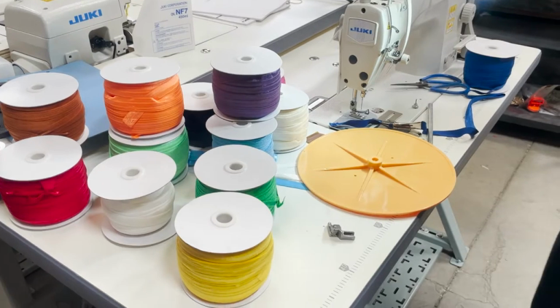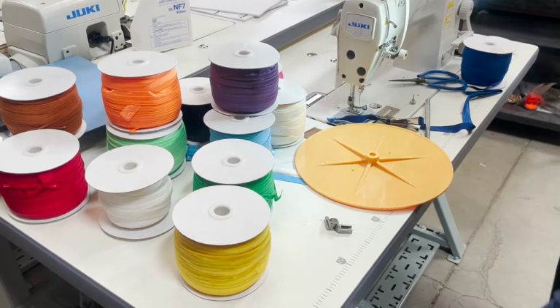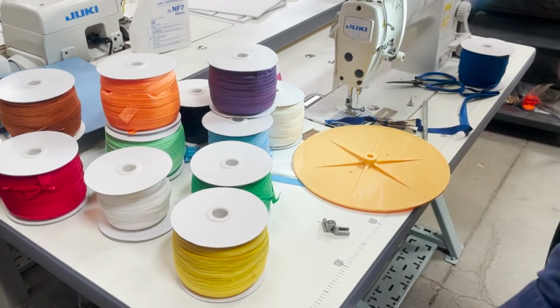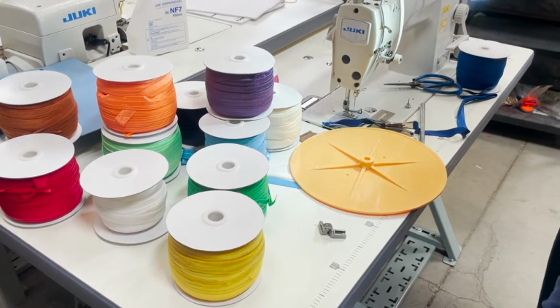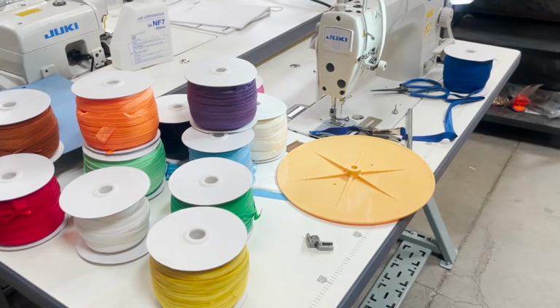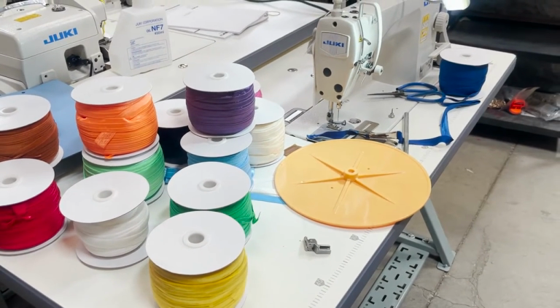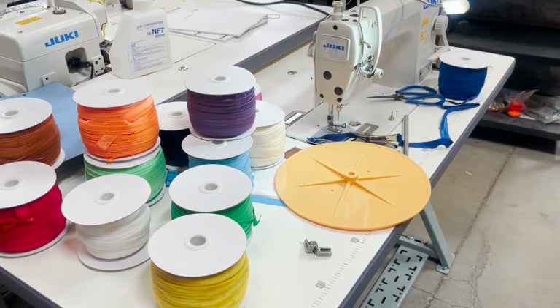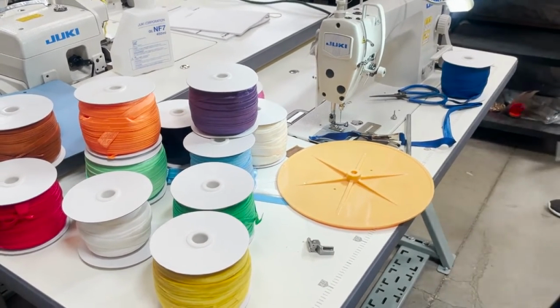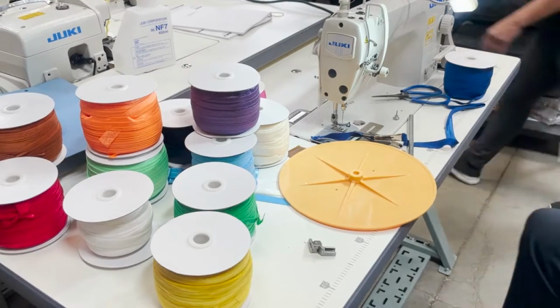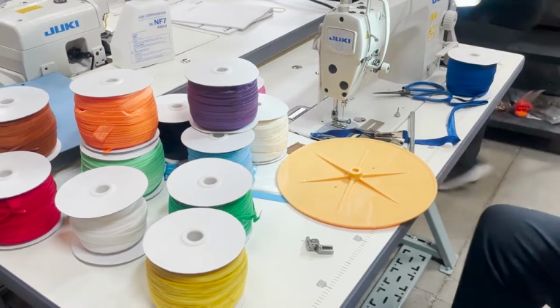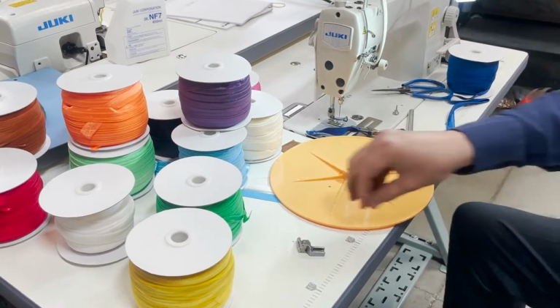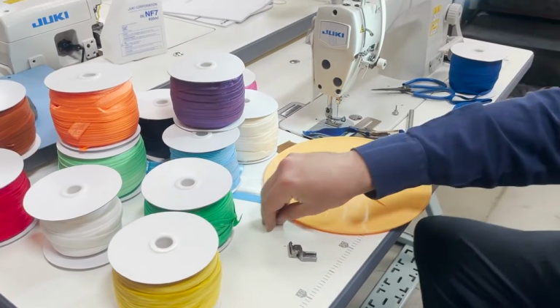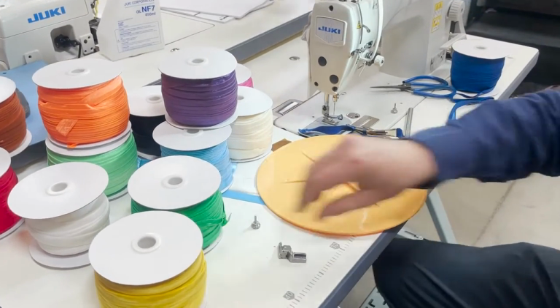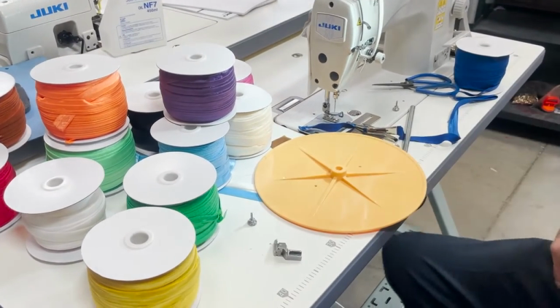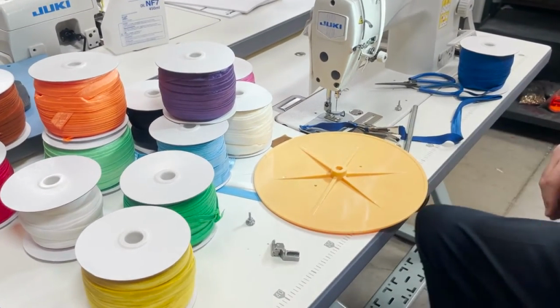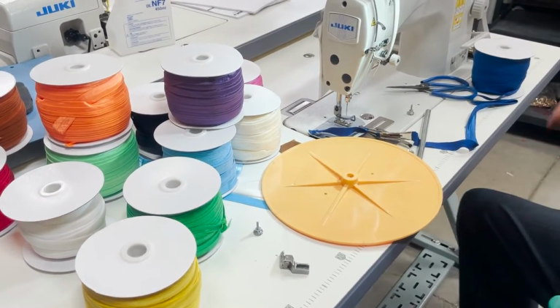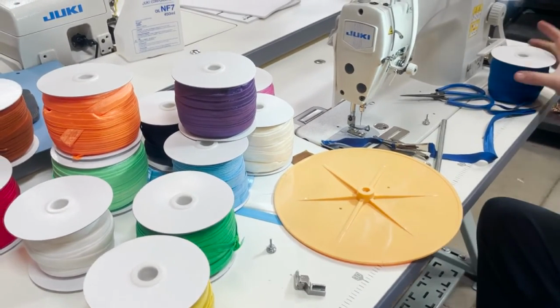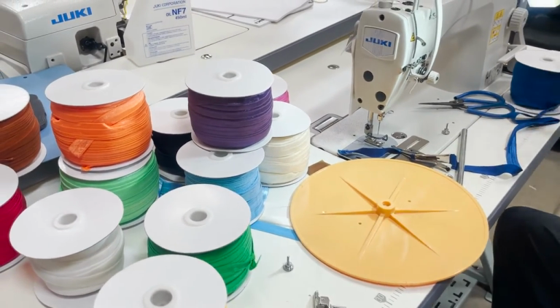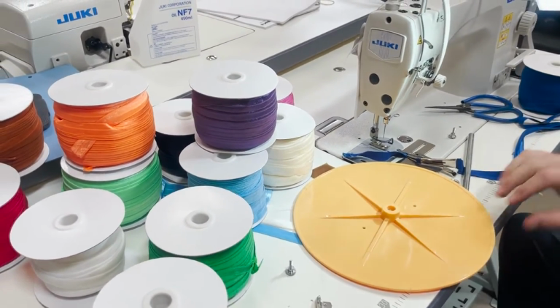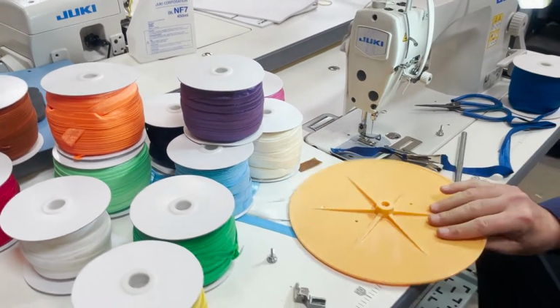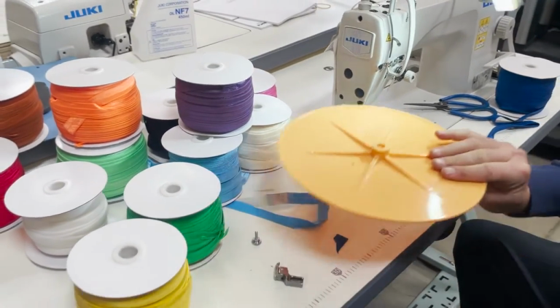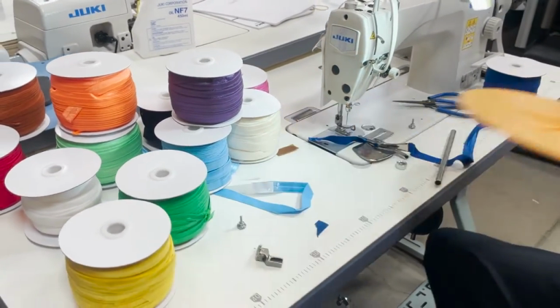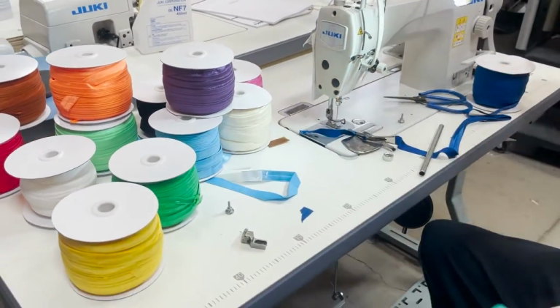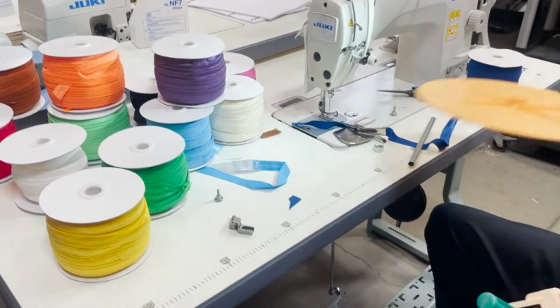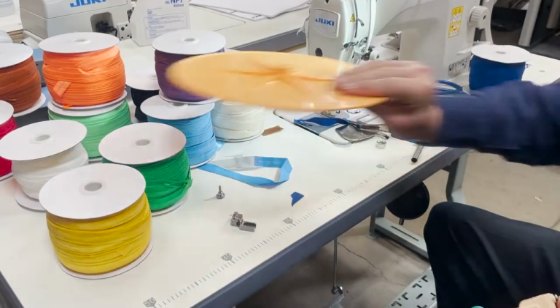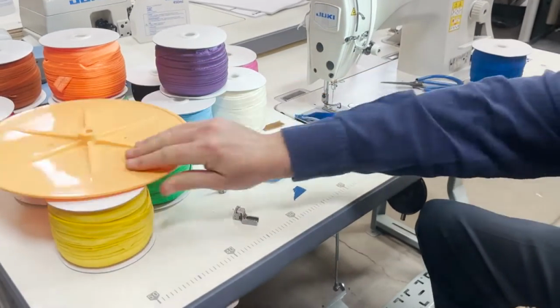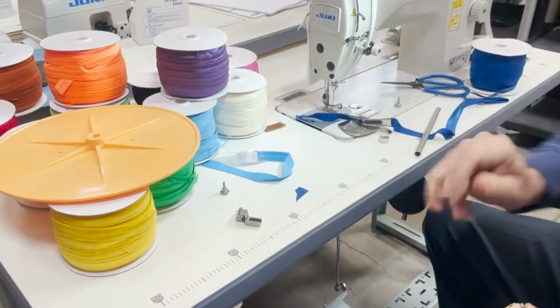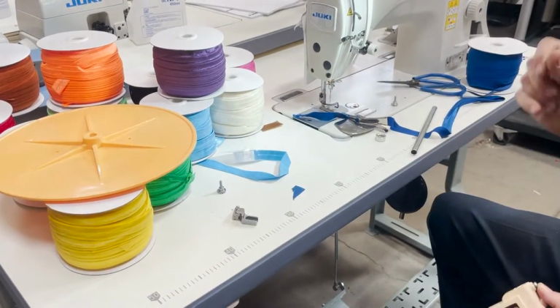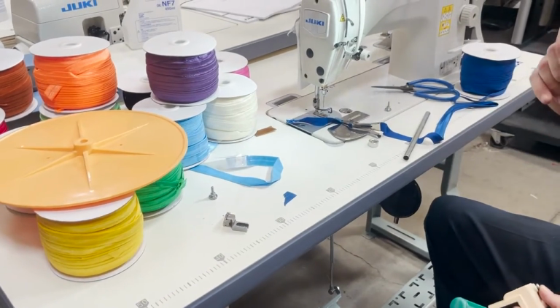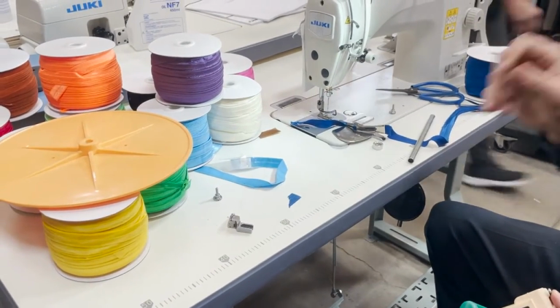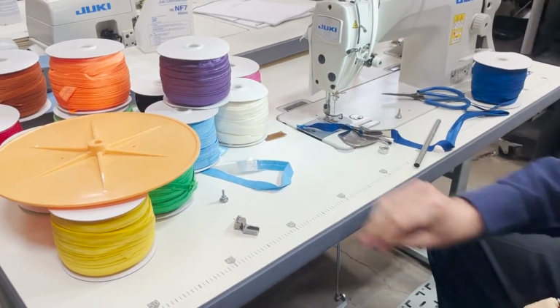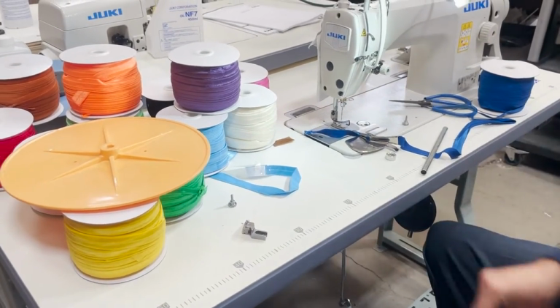Hello everyone! How are you guys doing? This is David from goldstartool.com and today I'm gonna do a quick video.